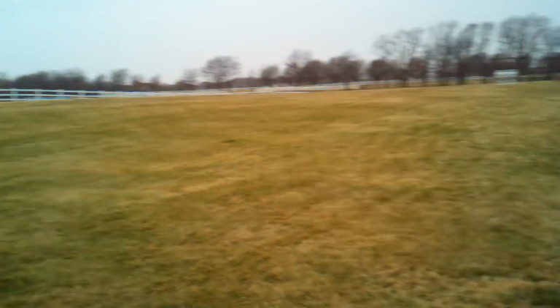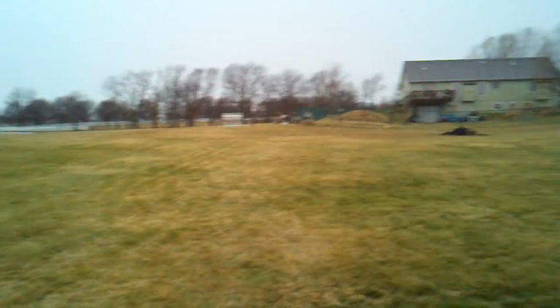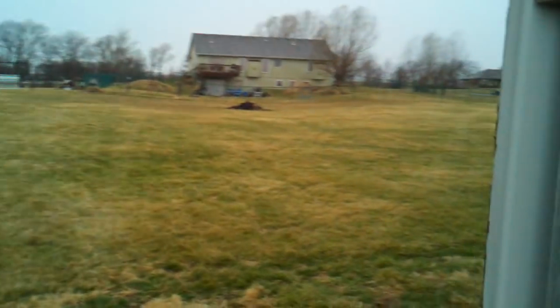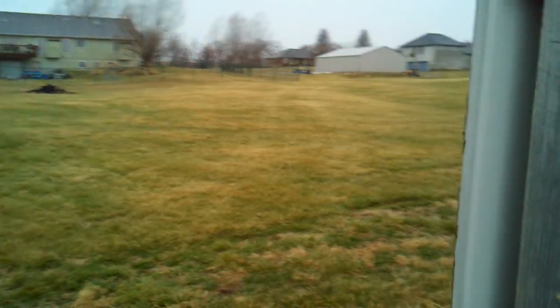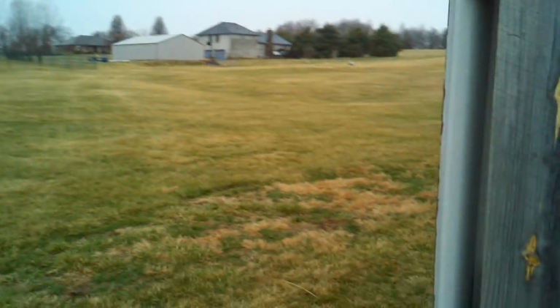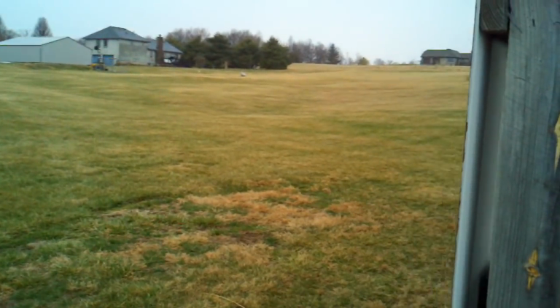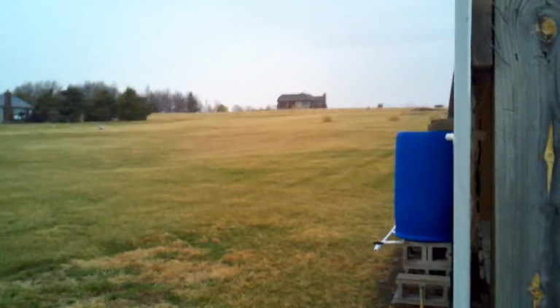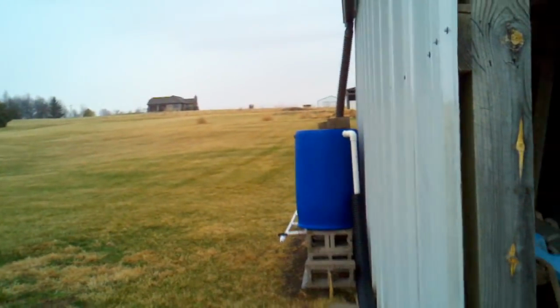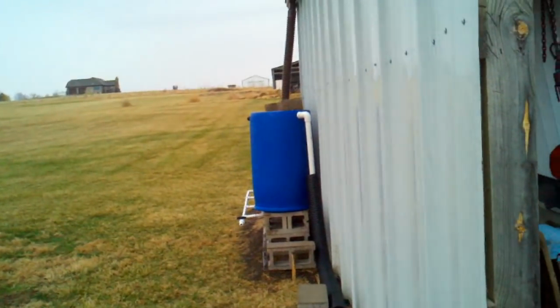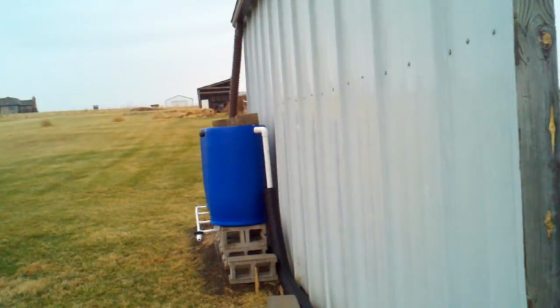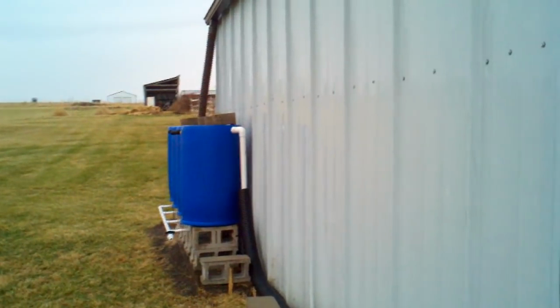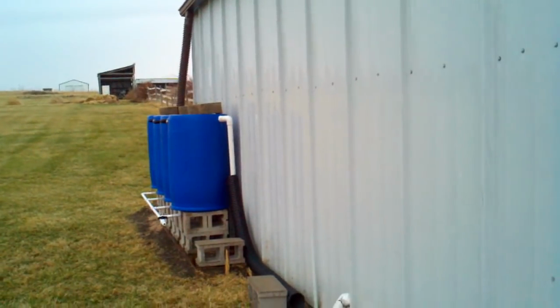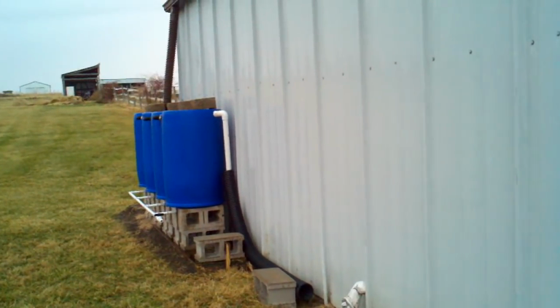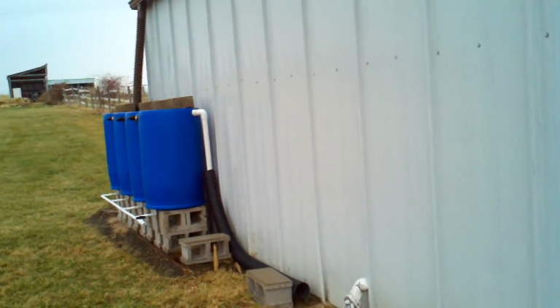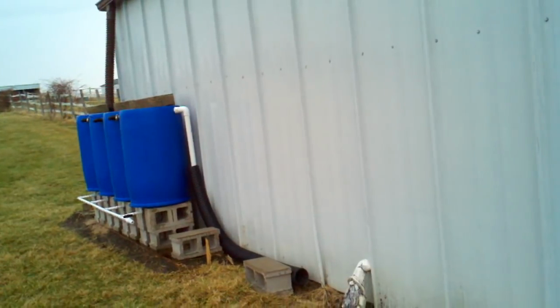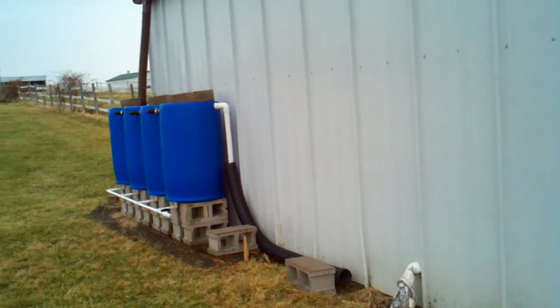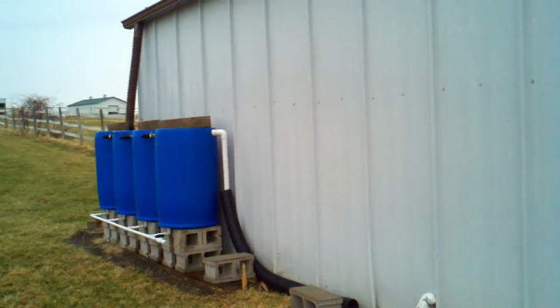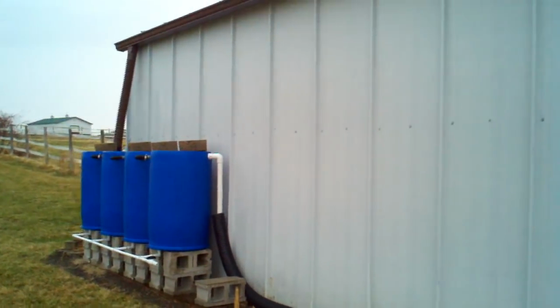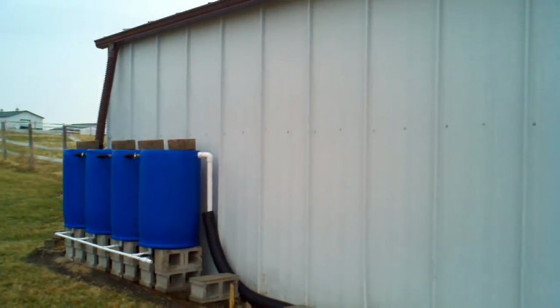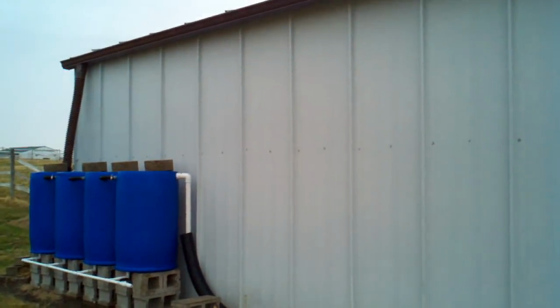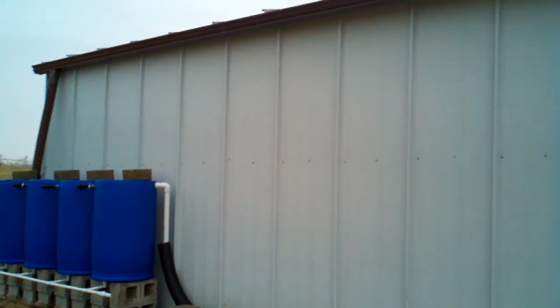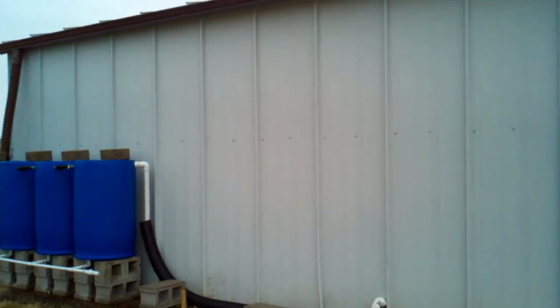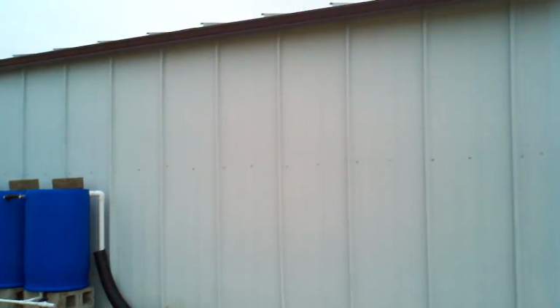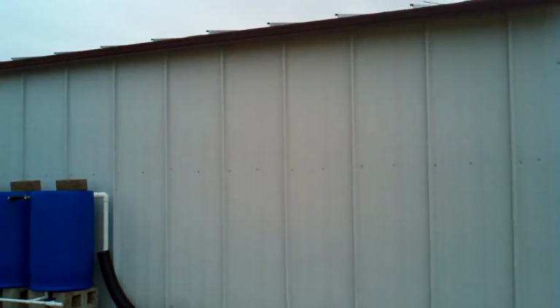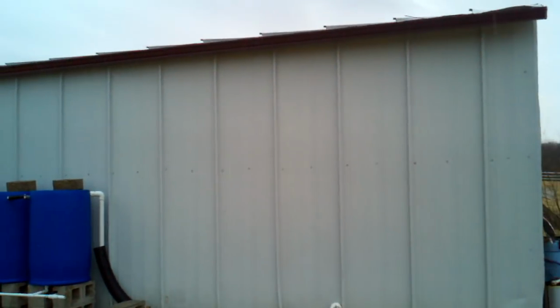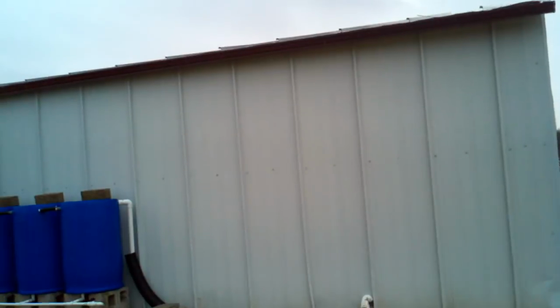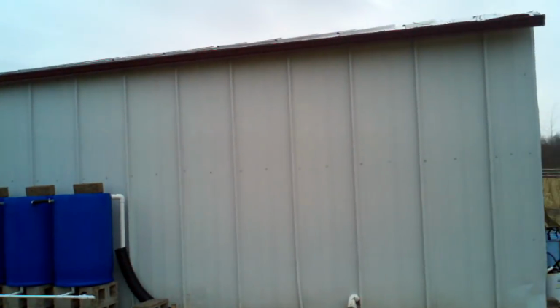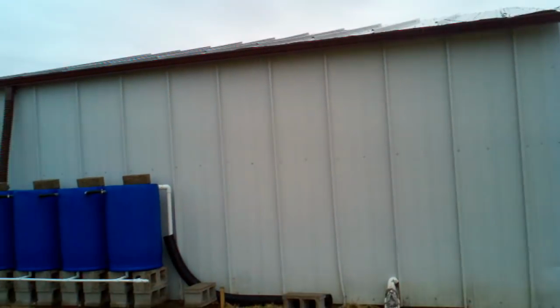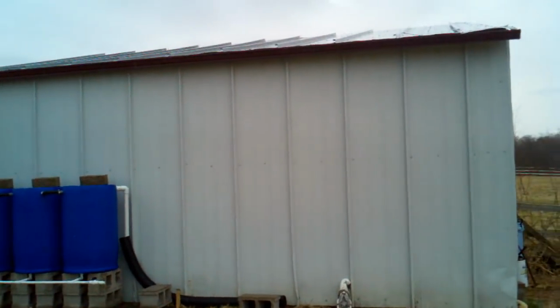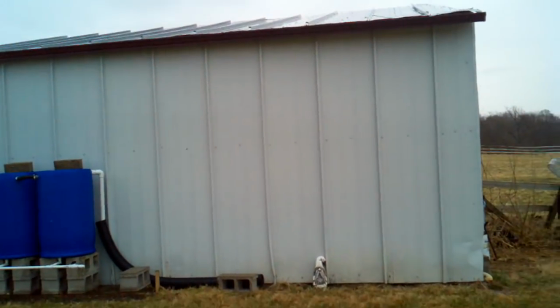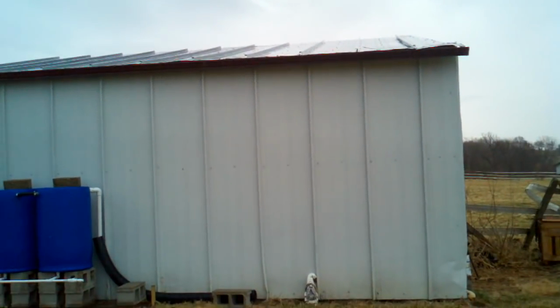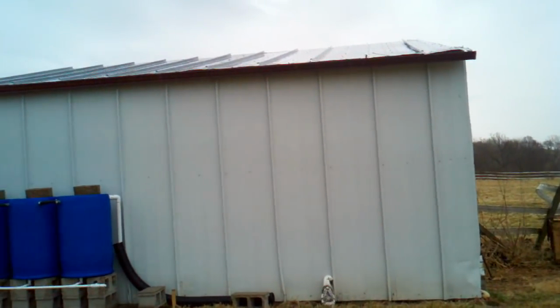Thought we would work on a little rain barrel project yesterday. Compliments to some people on YouTube for giving us the idea. Tied a gutter onto our lean-to at the end of our property.